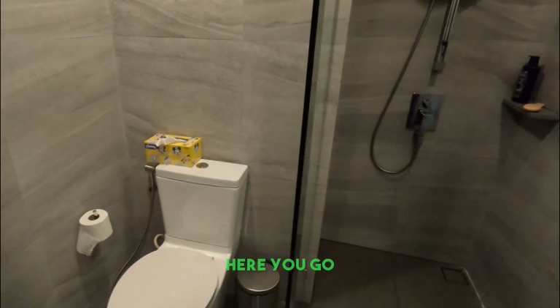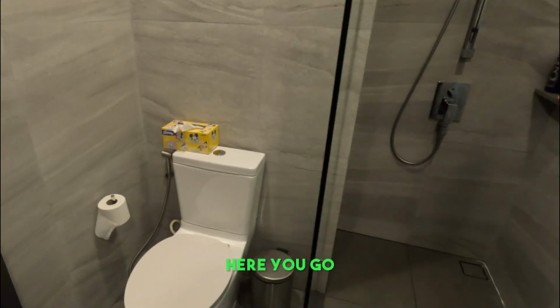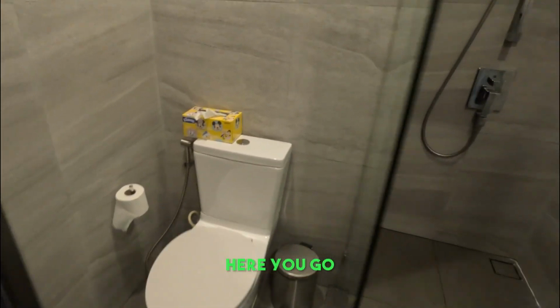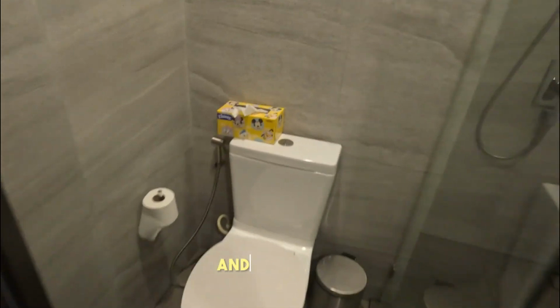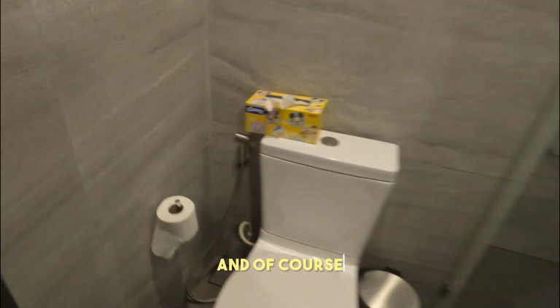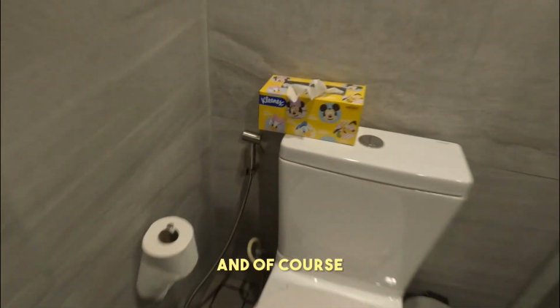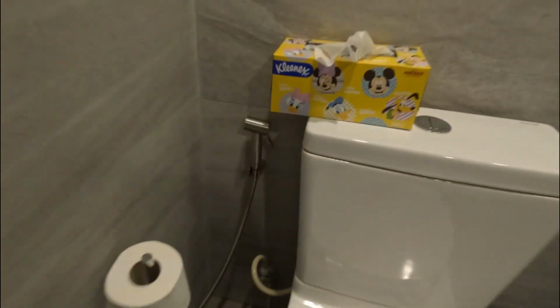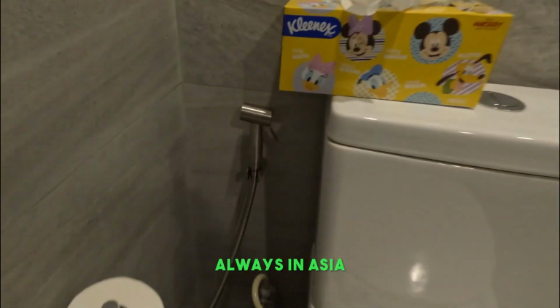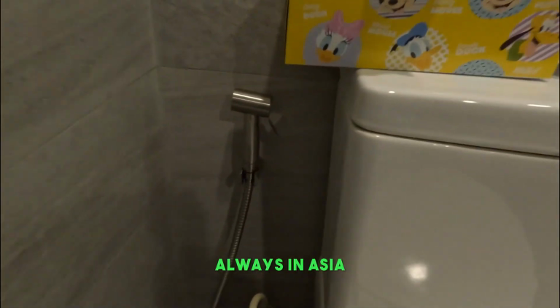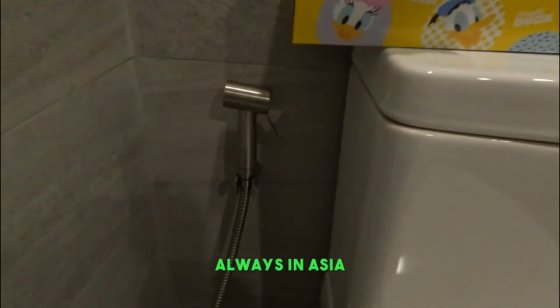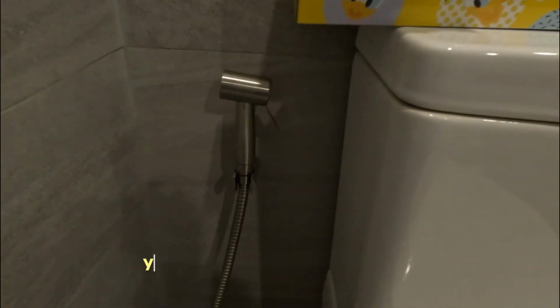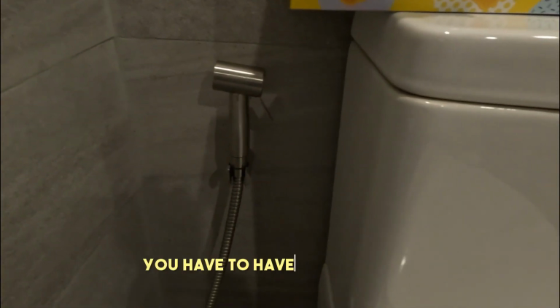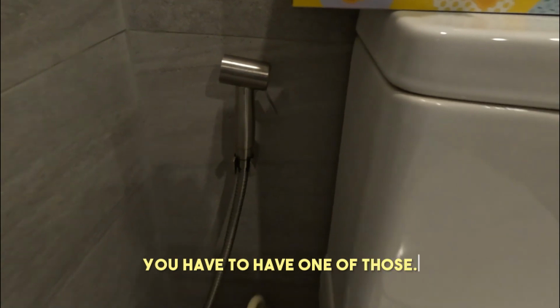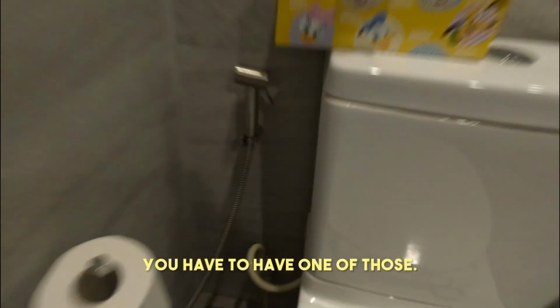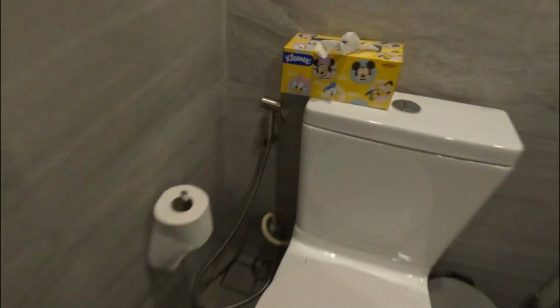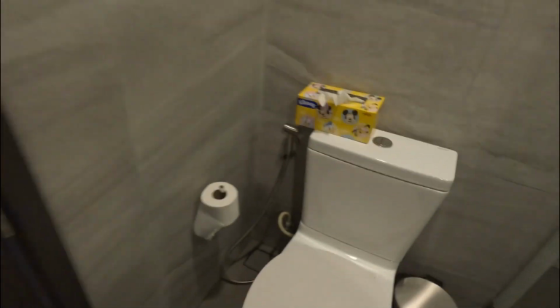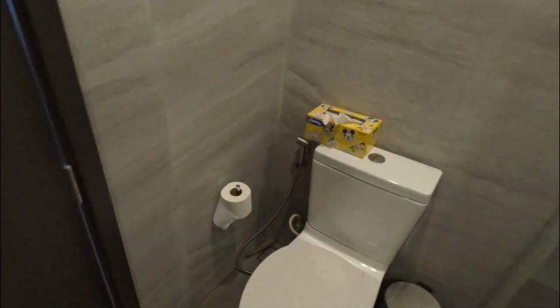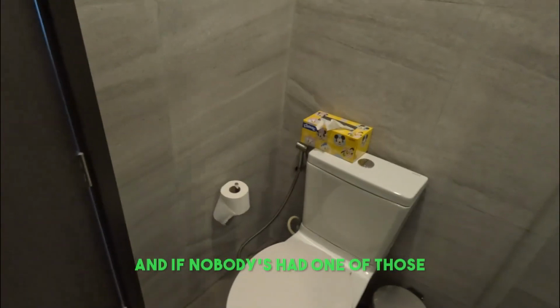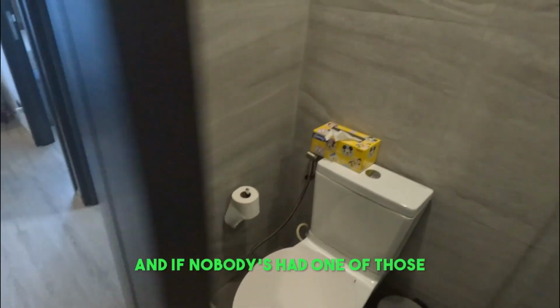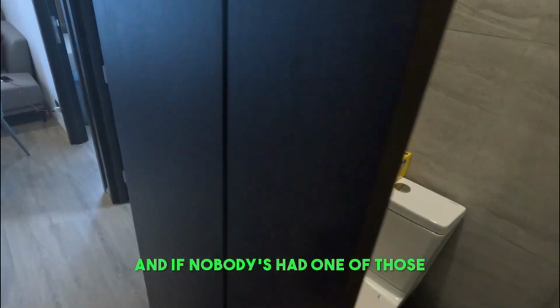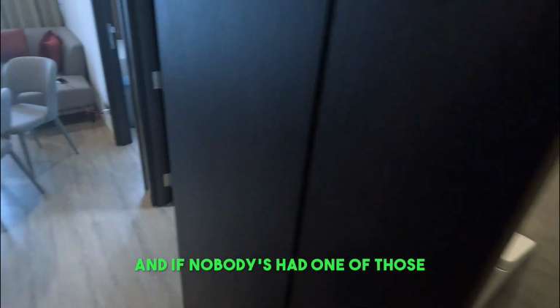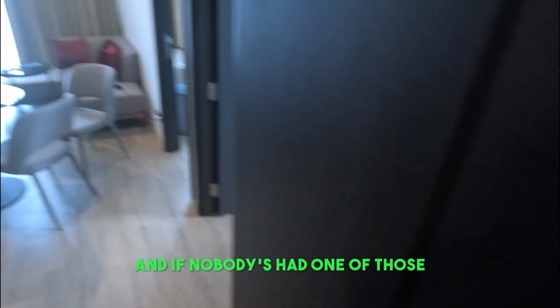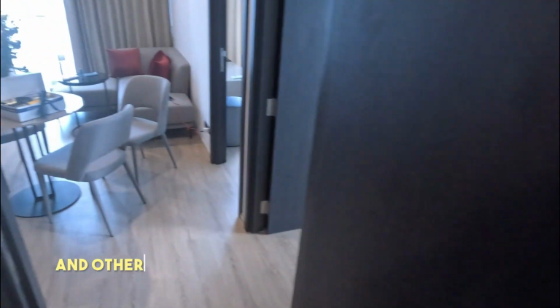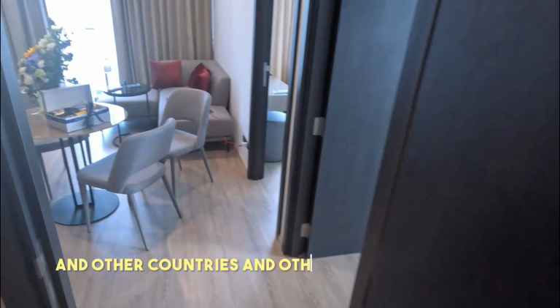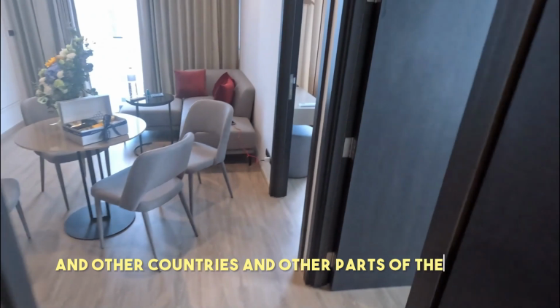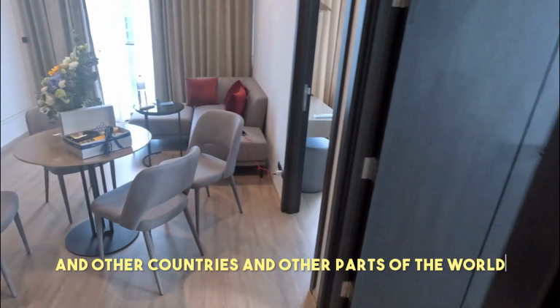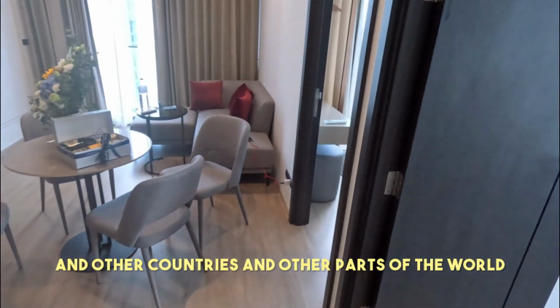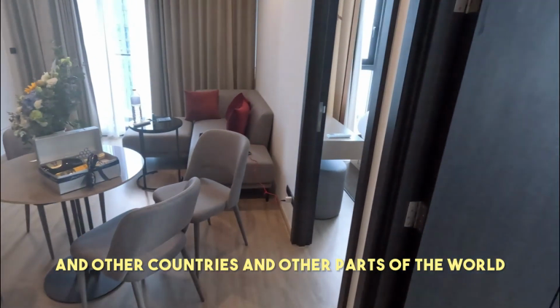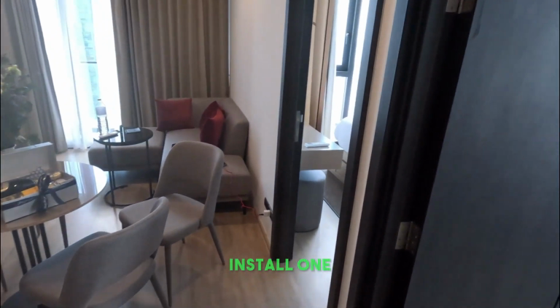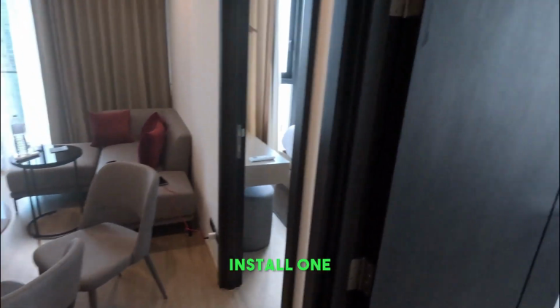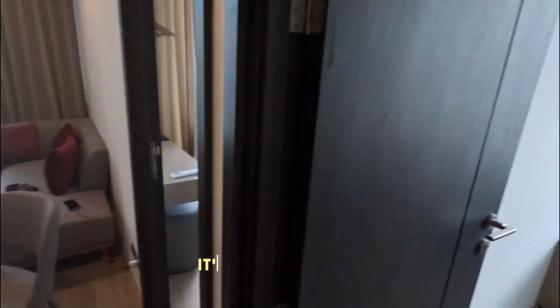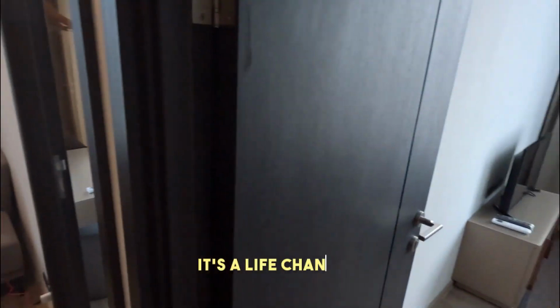And of course, always in Asia, you have to have one of those — a bidet. And if nobody's had one in other countries, other parts of the world, install one. It's a life changer.